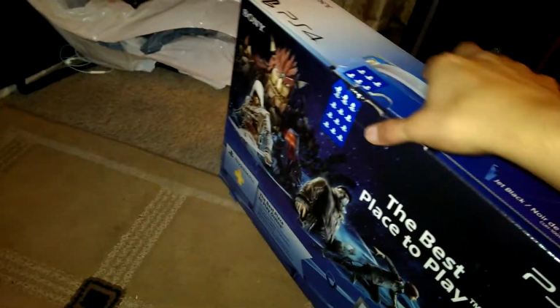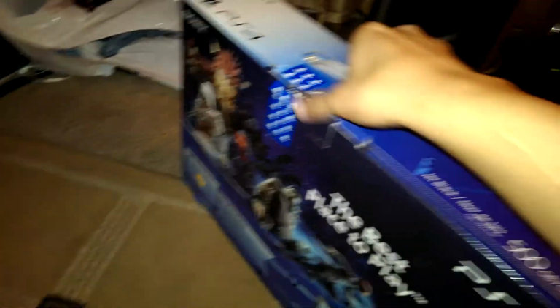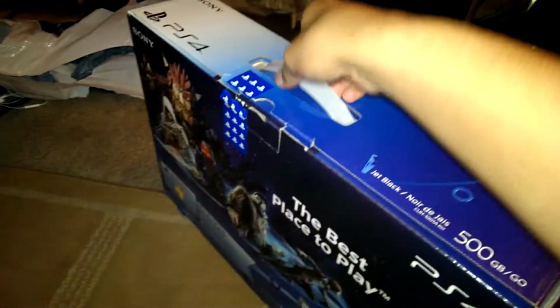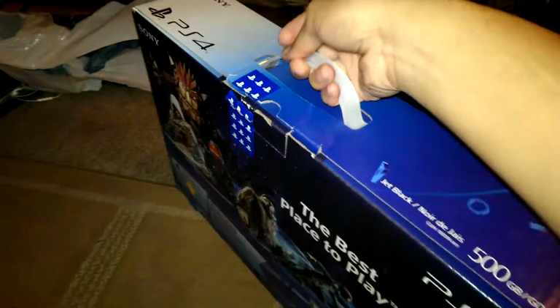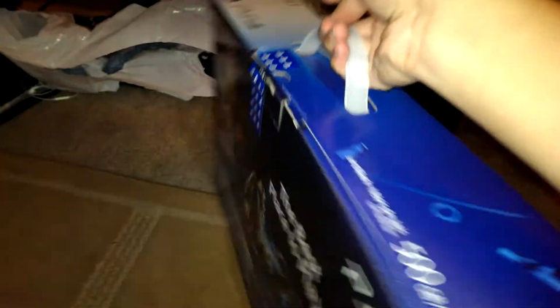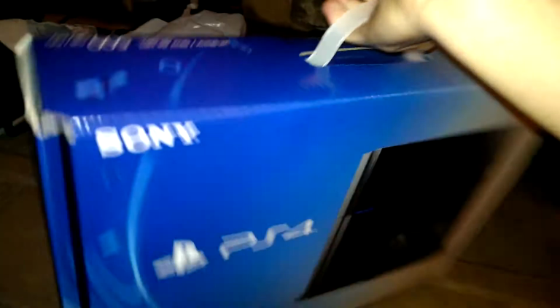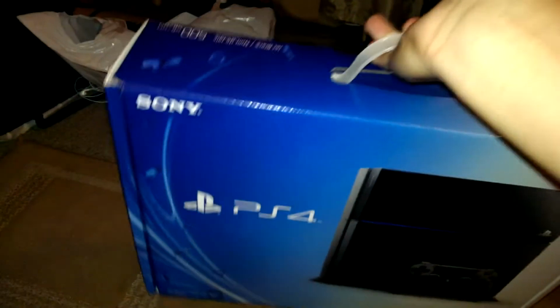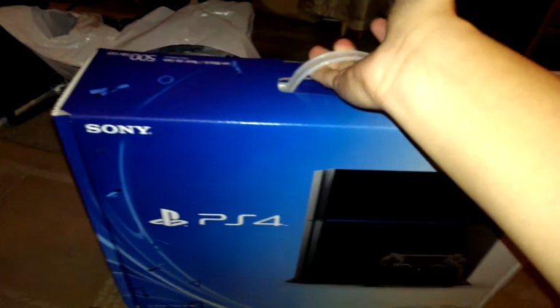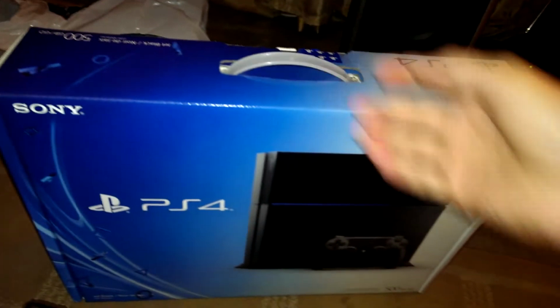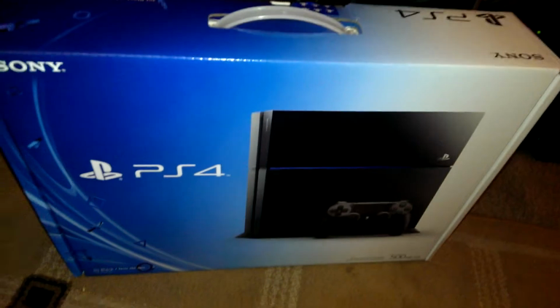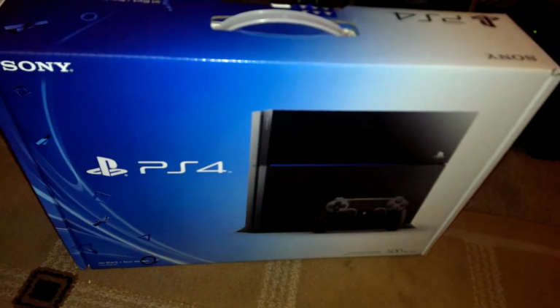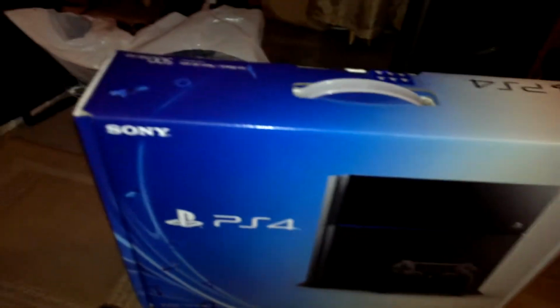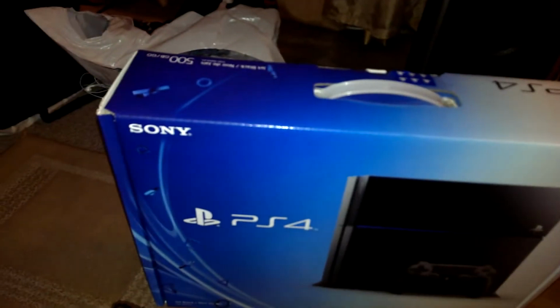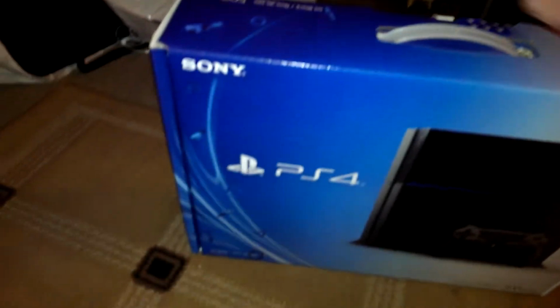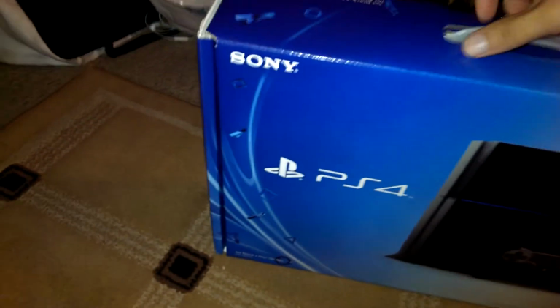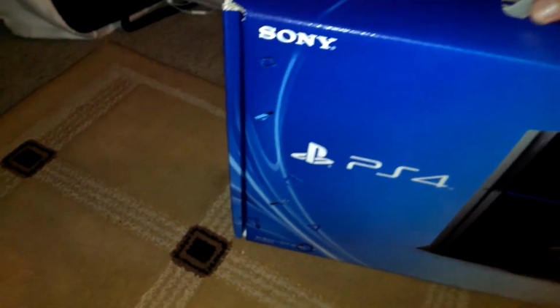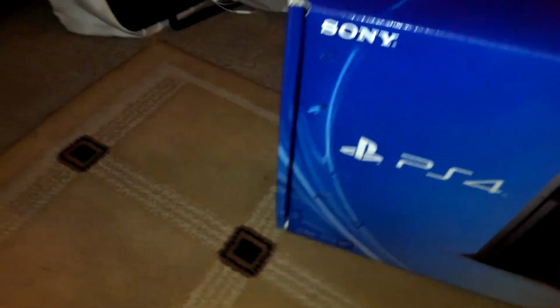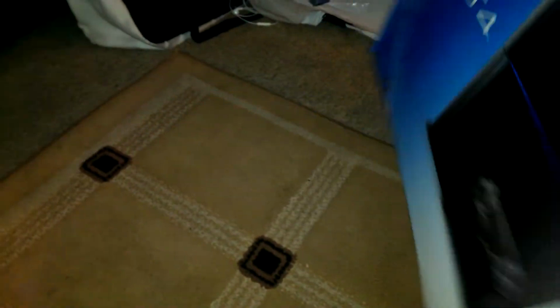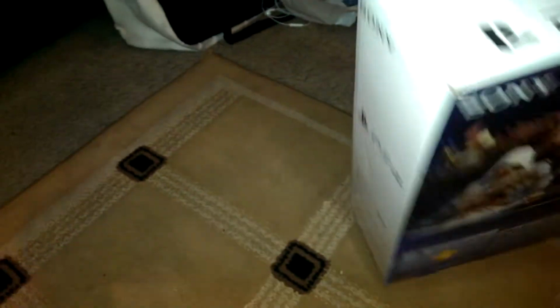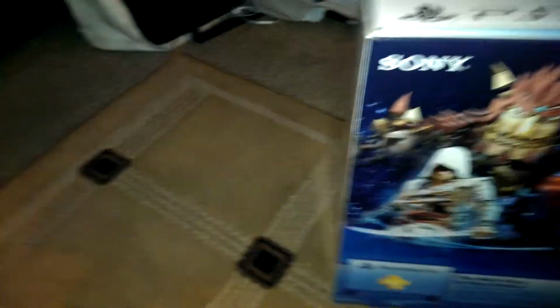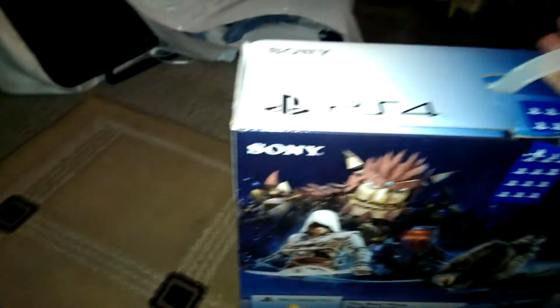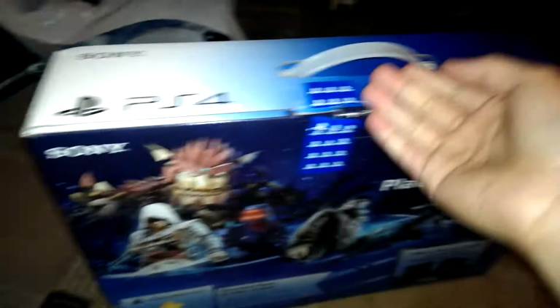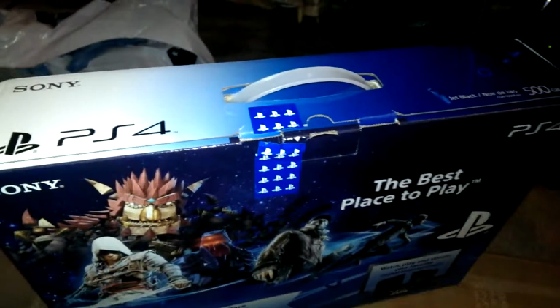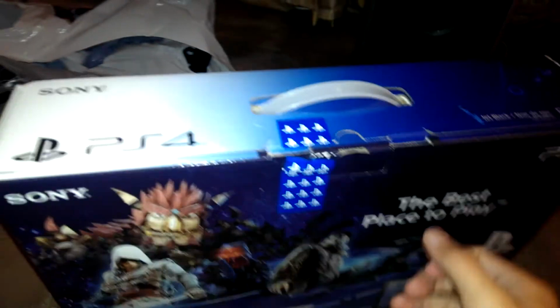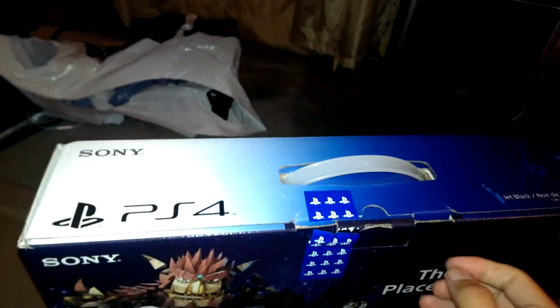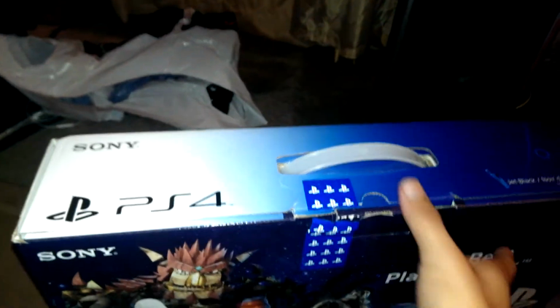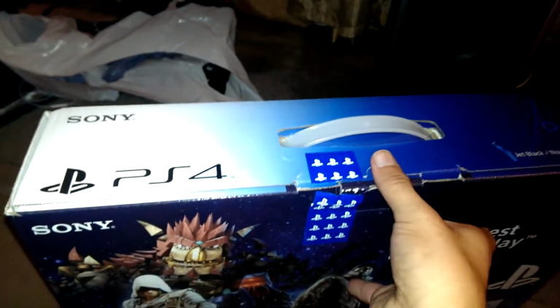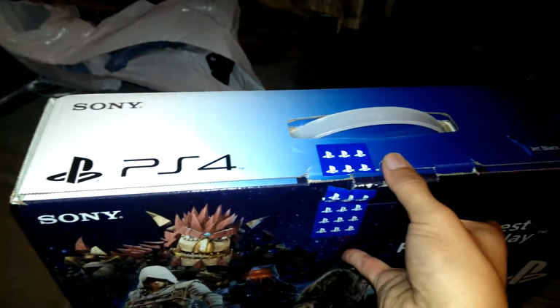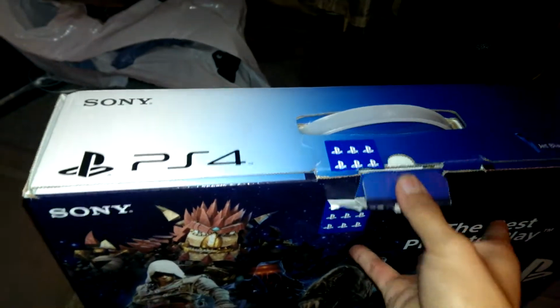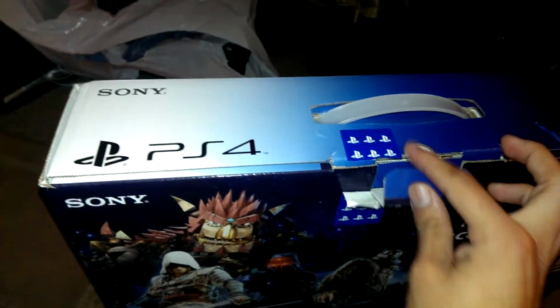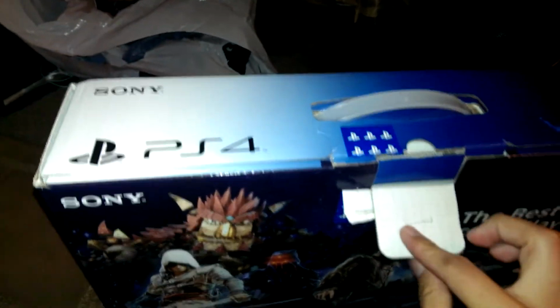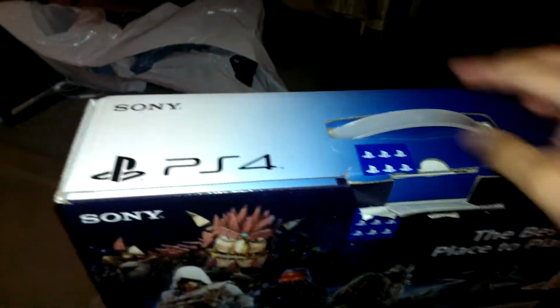I don't want to make too much noise. So that's about it, there's not much to the box. Let's get right into it.